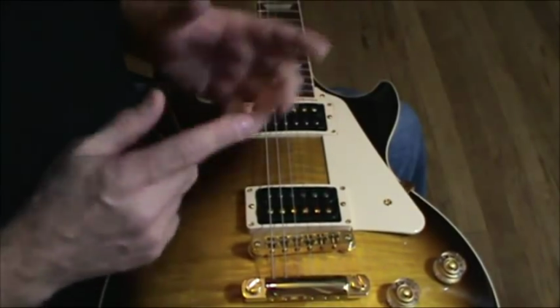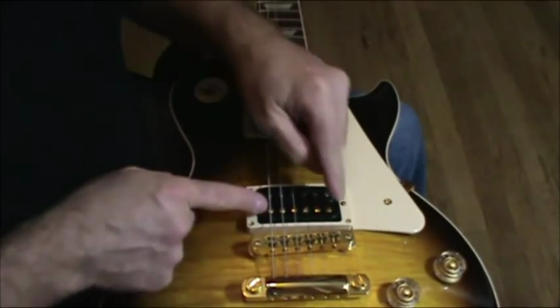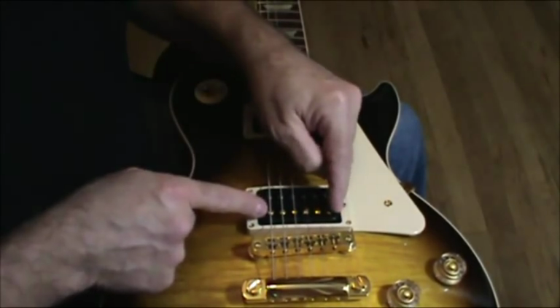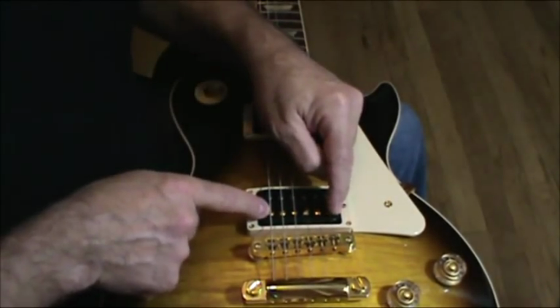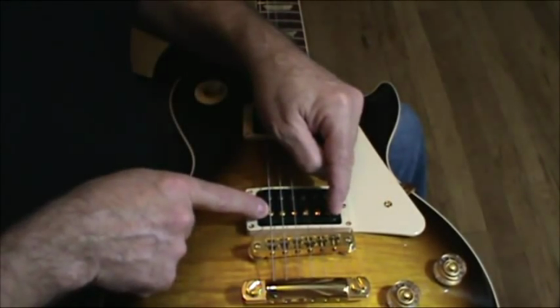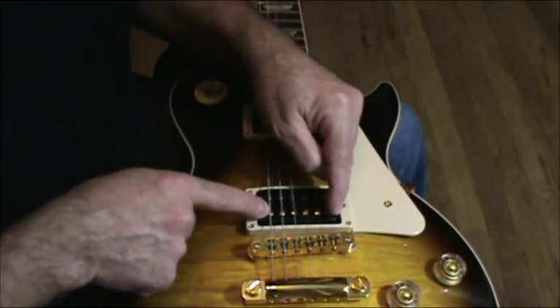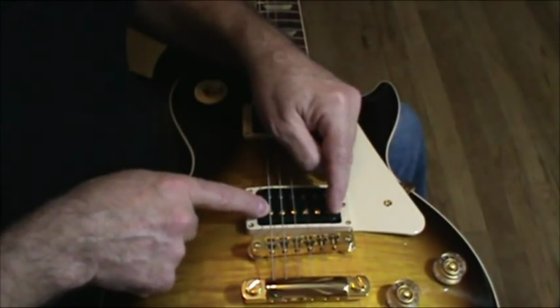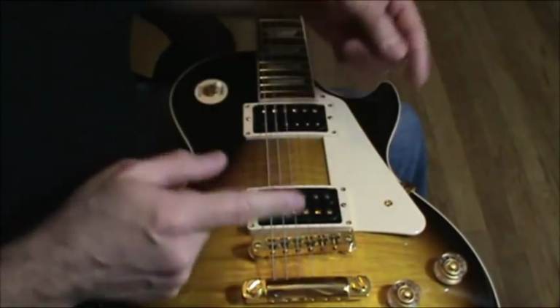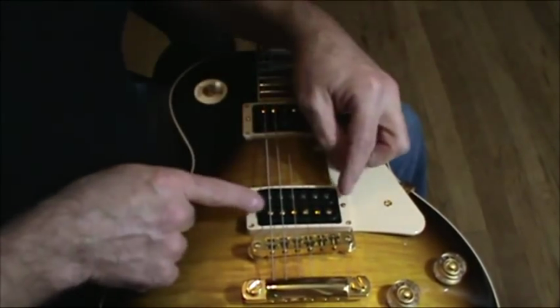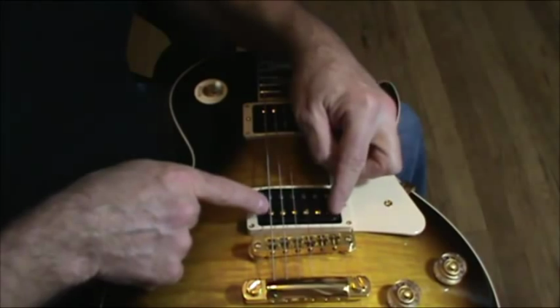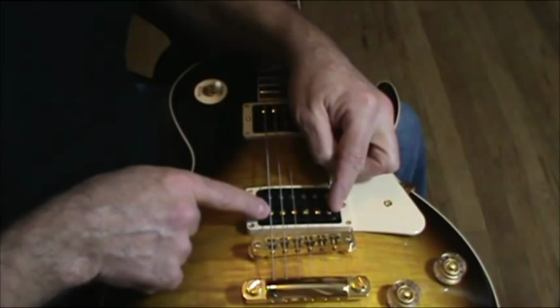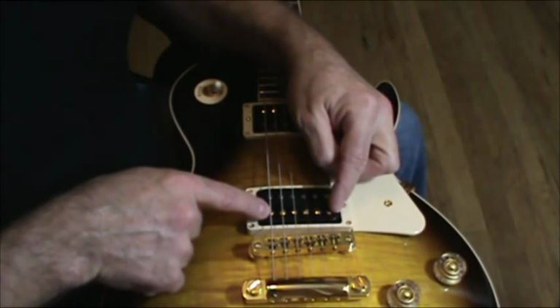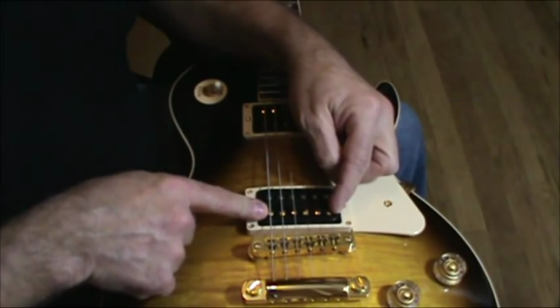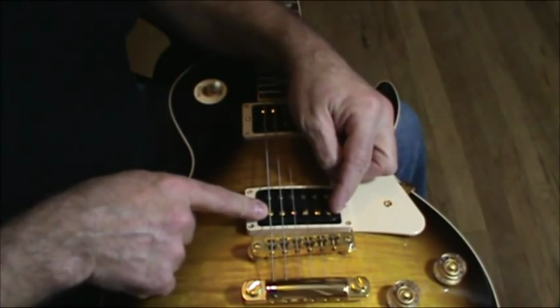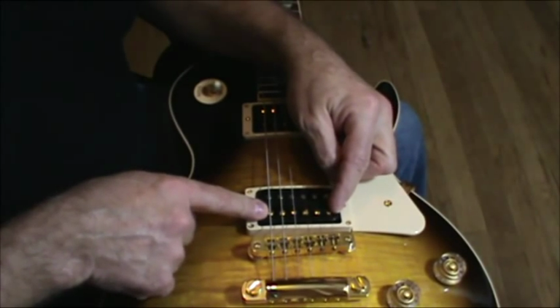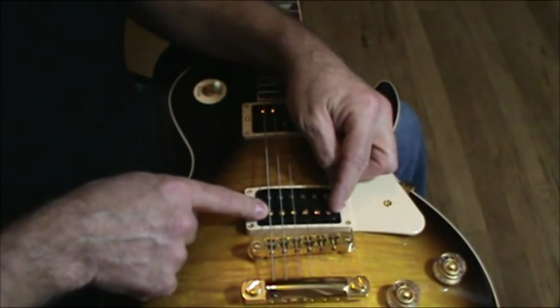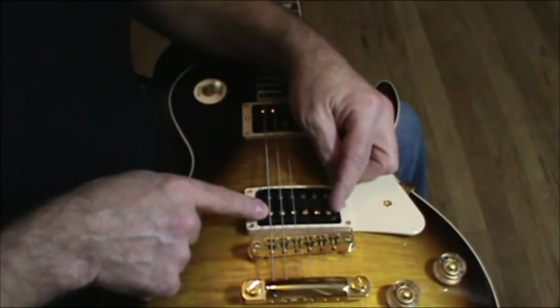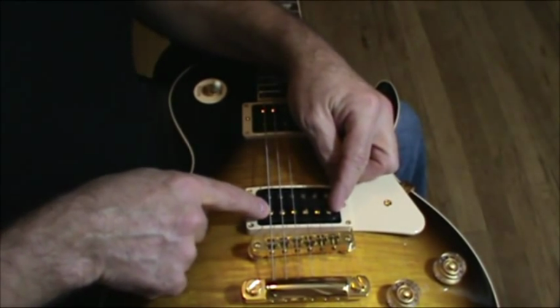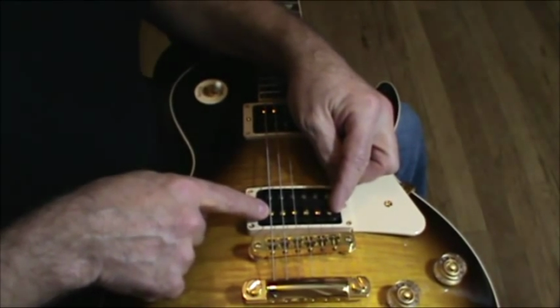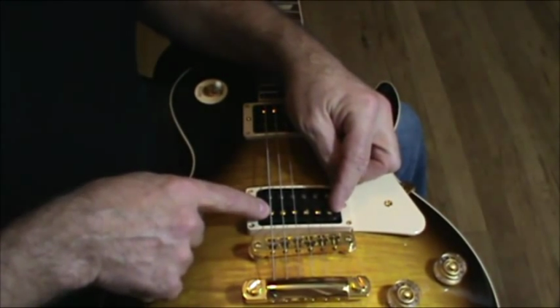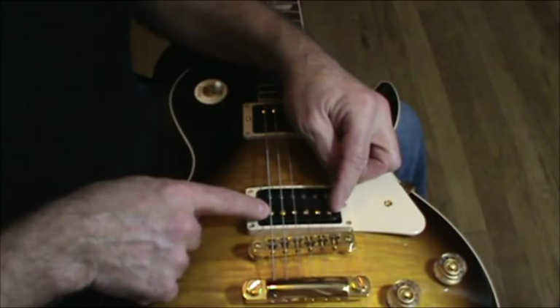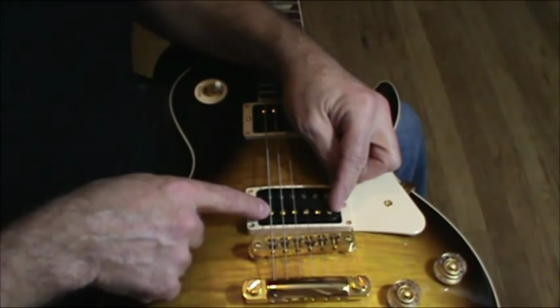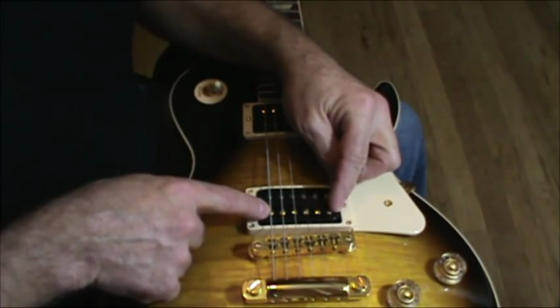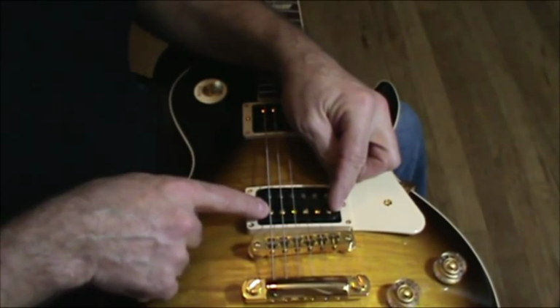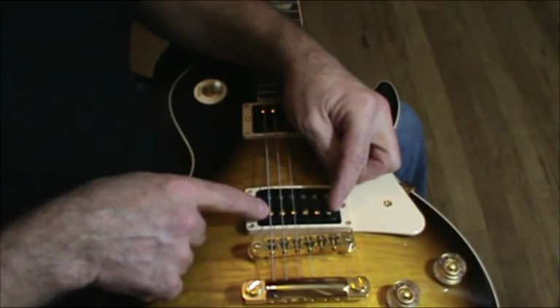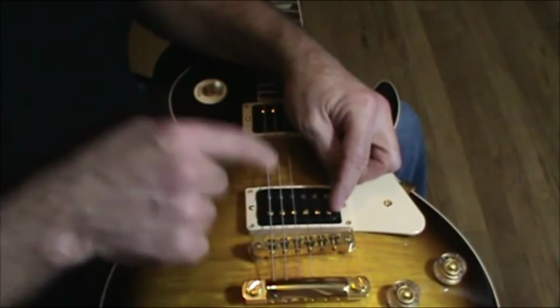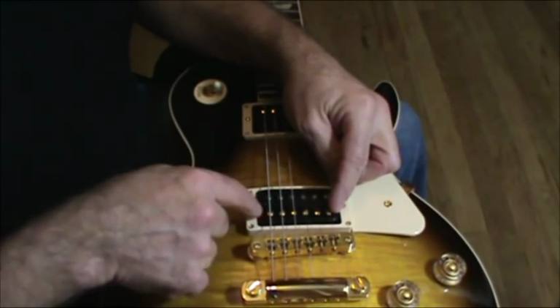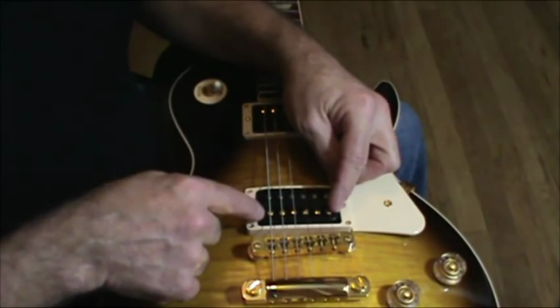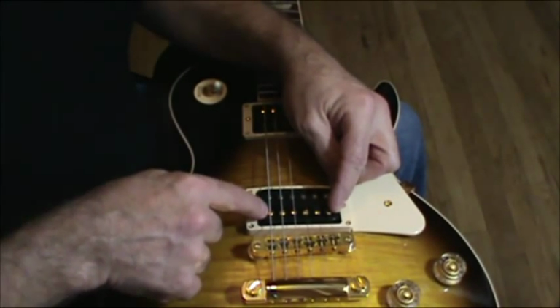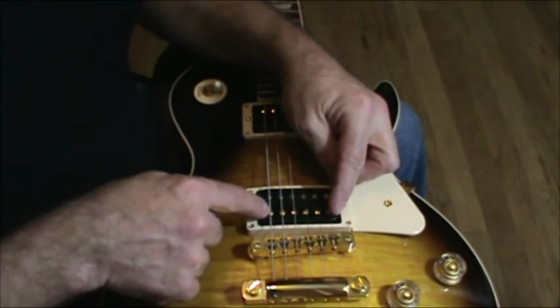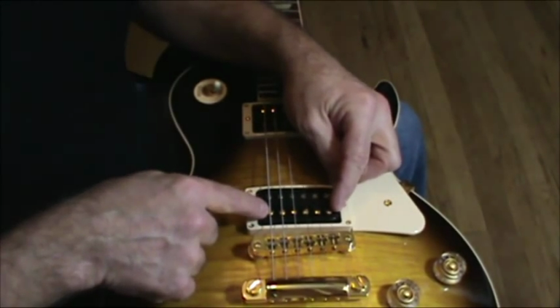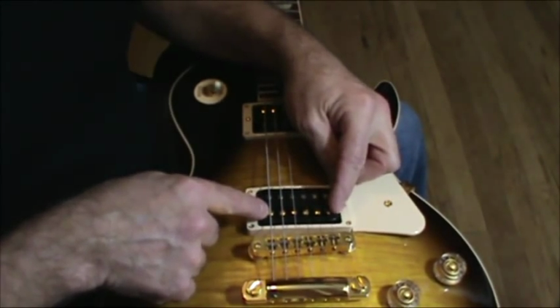Most of us don't really do anything with these screws here. I have another video that explains that you can use these as volume knobs, because that's basically what they are. When you raise them, they get louder. When you lower them to the surface, they get quieter.